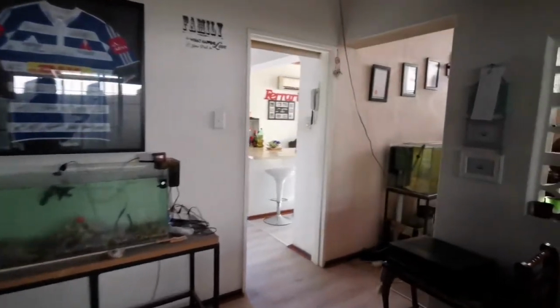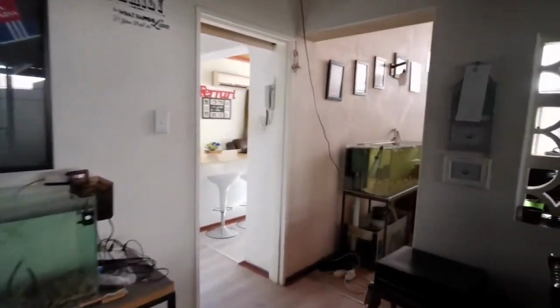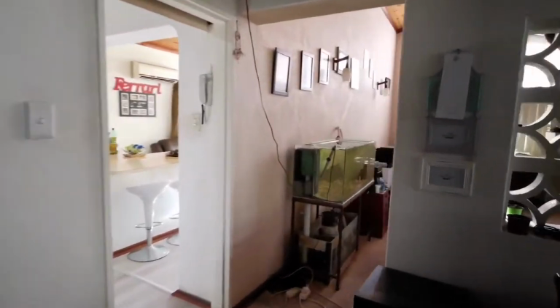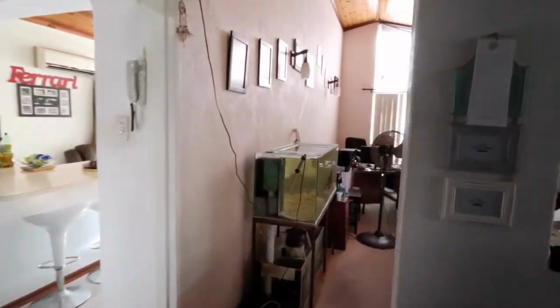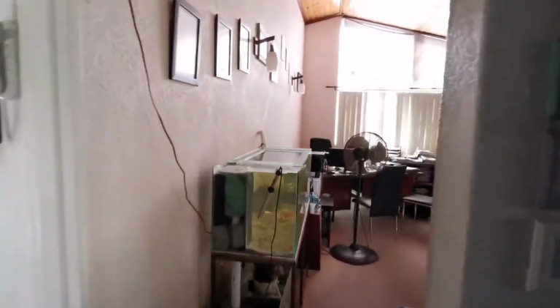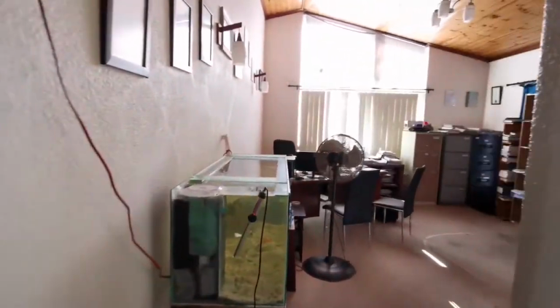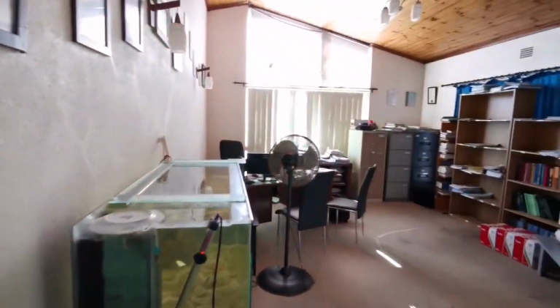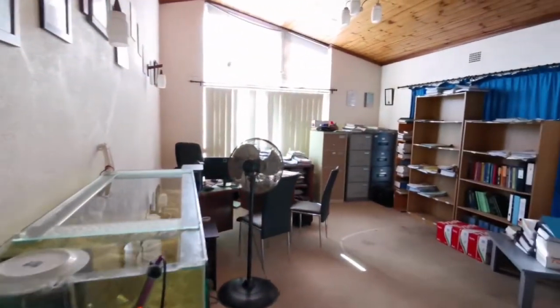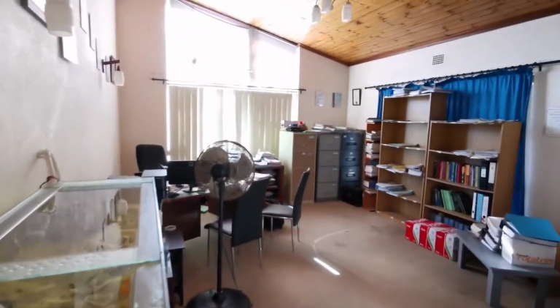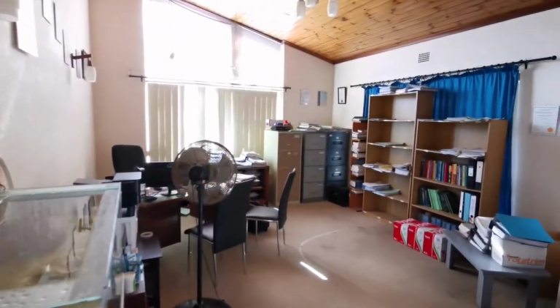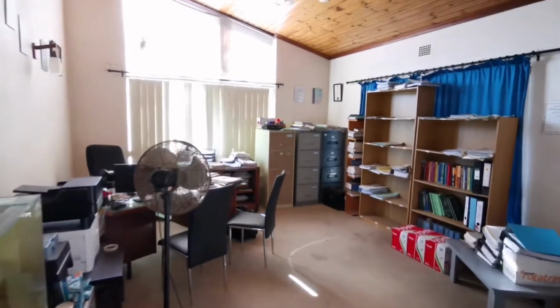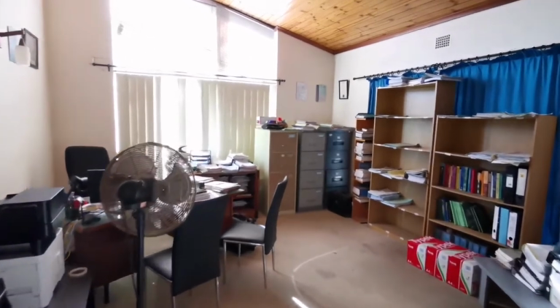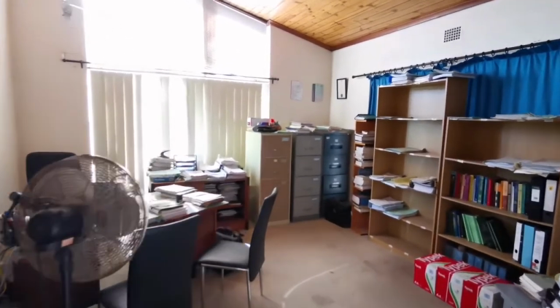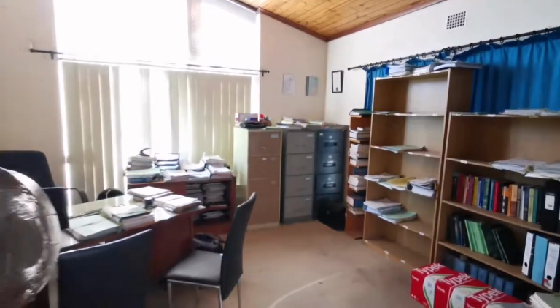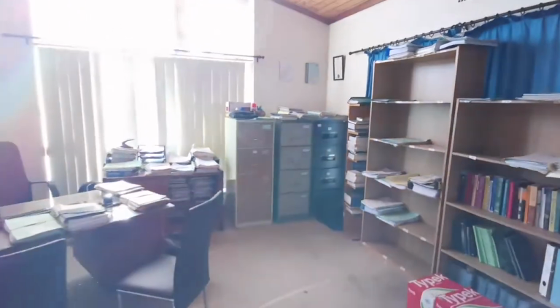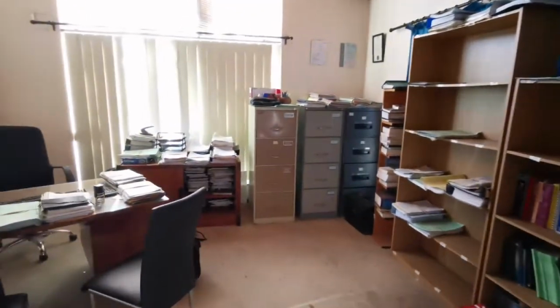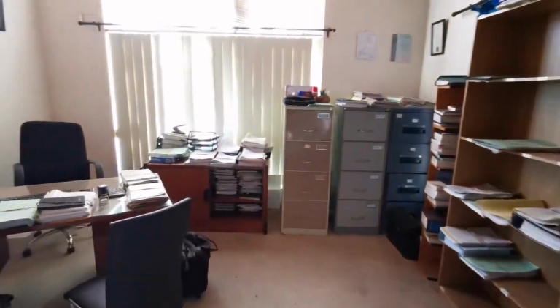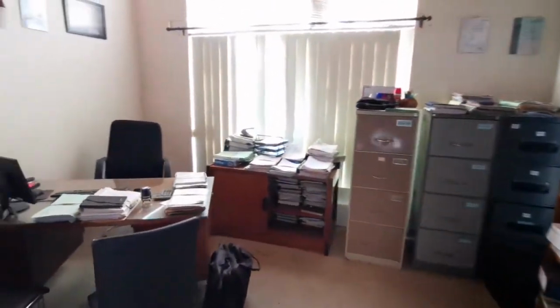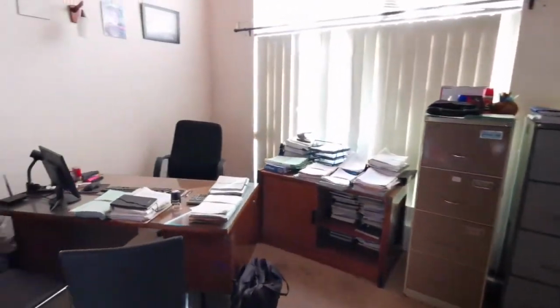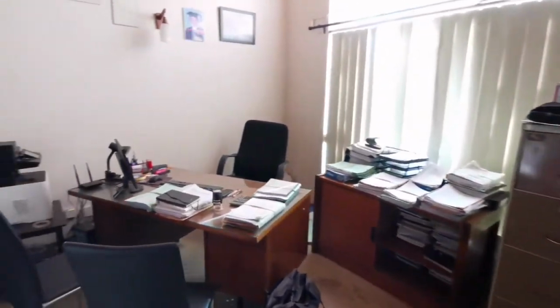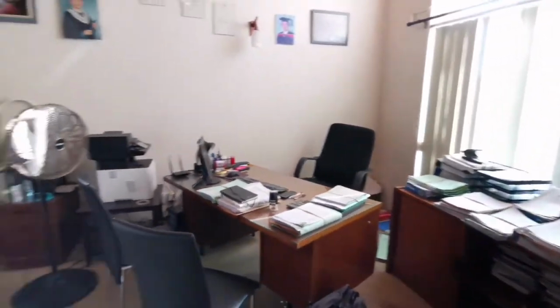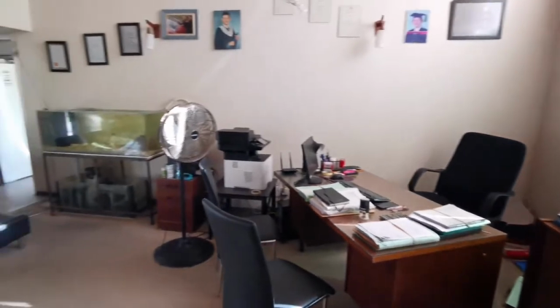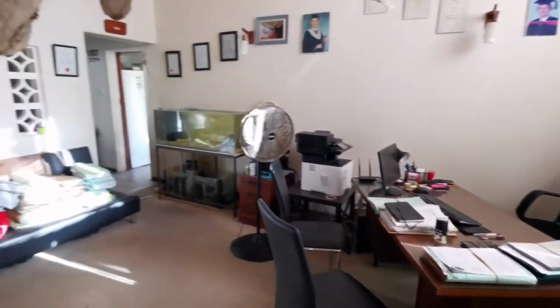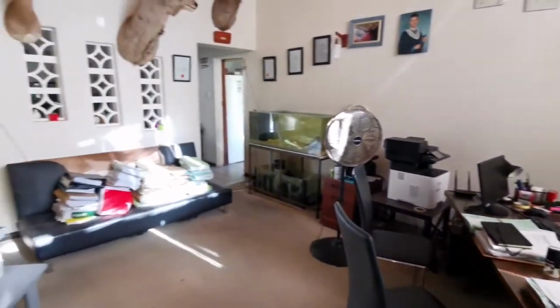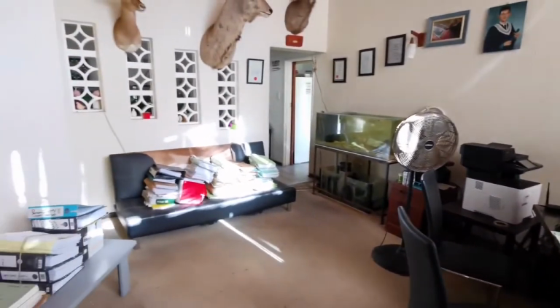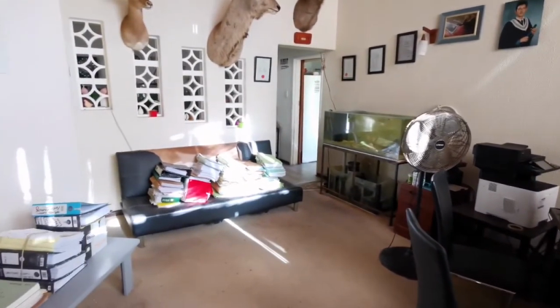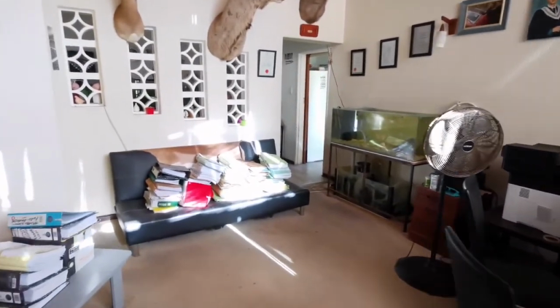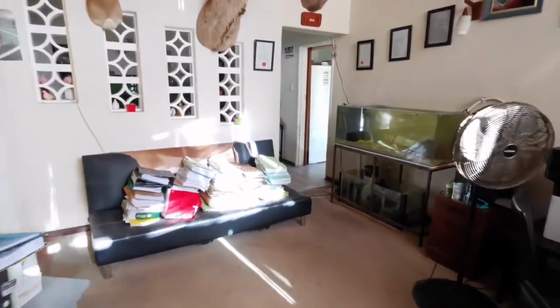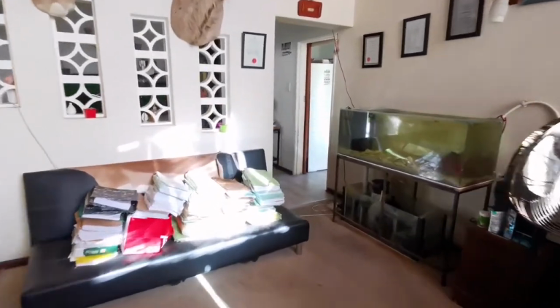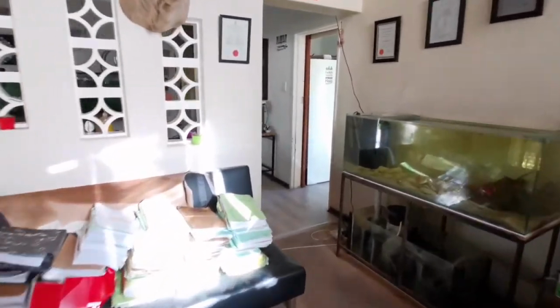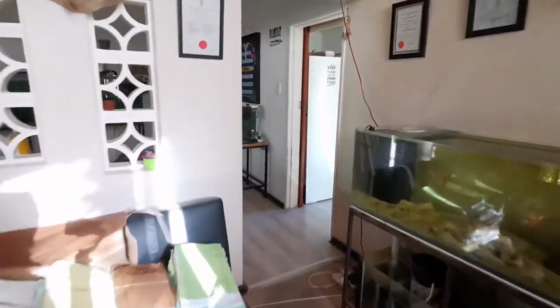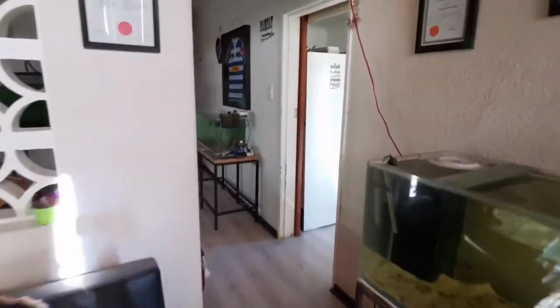To the right we find the lounge, which currently serves as a home office, perfect for anyone looking to work from home. The generator provides power to the house during load shedding, making working from home a breeze.